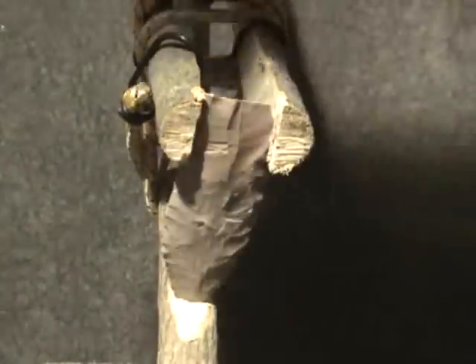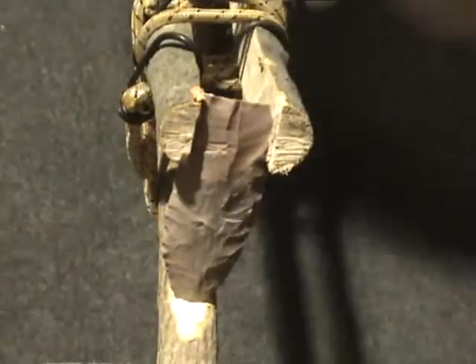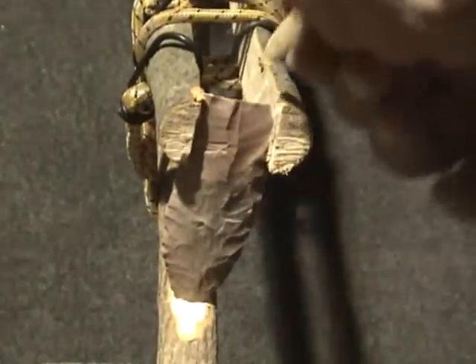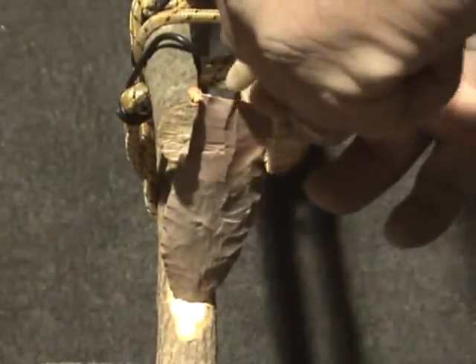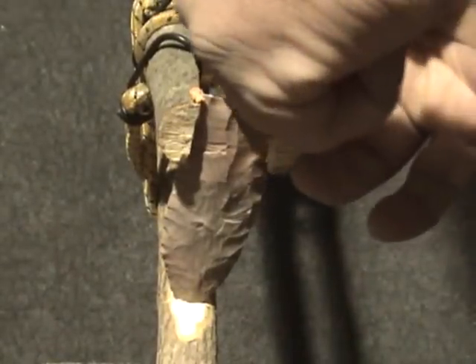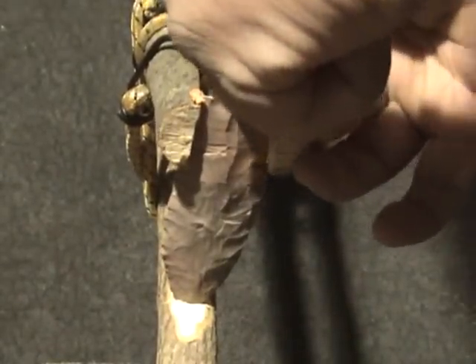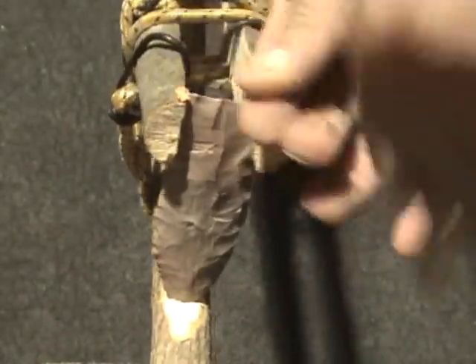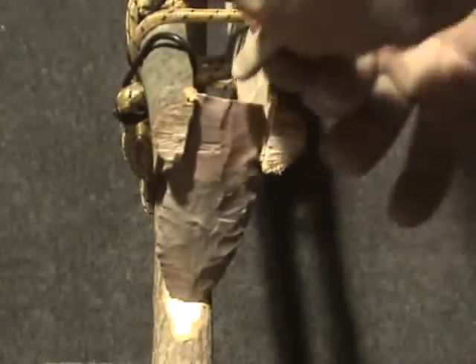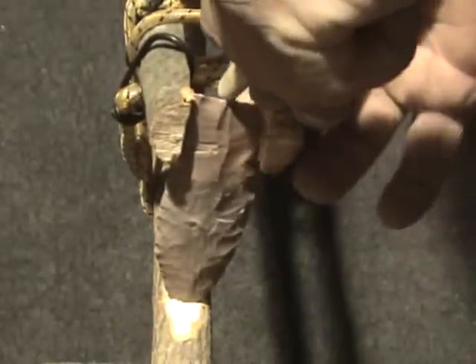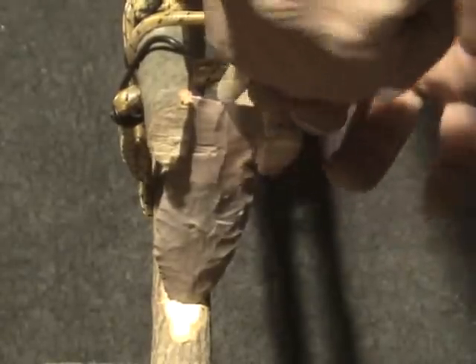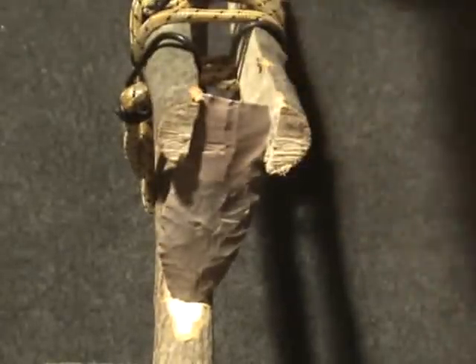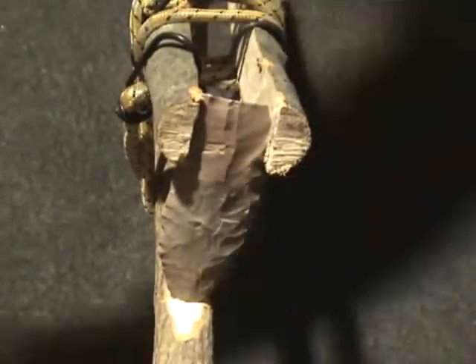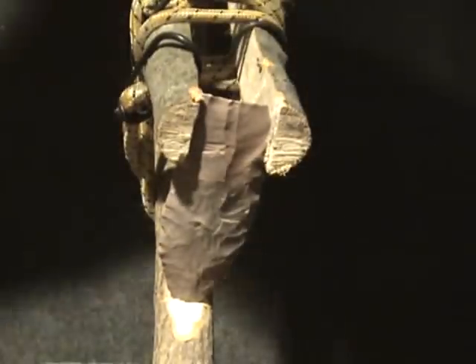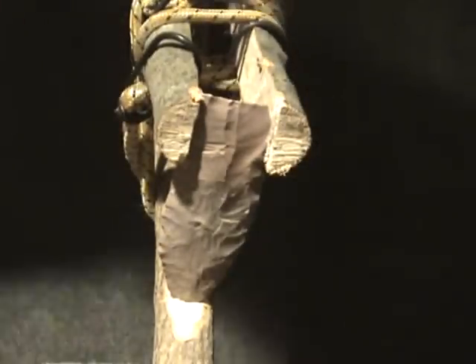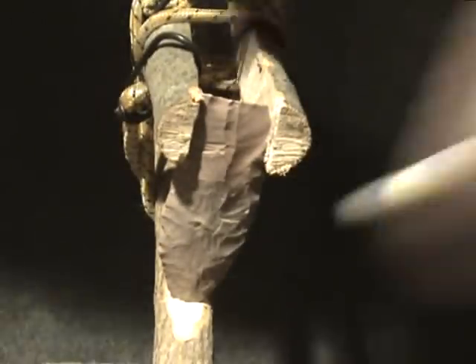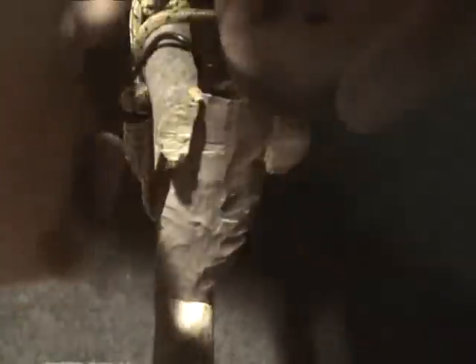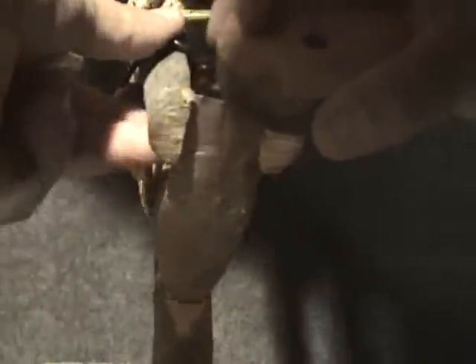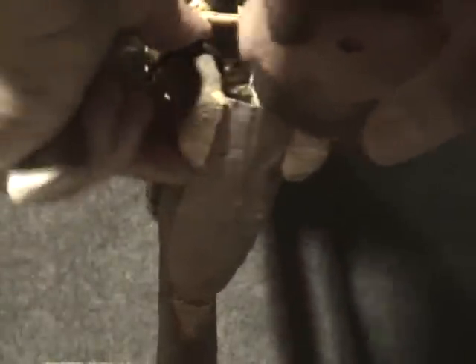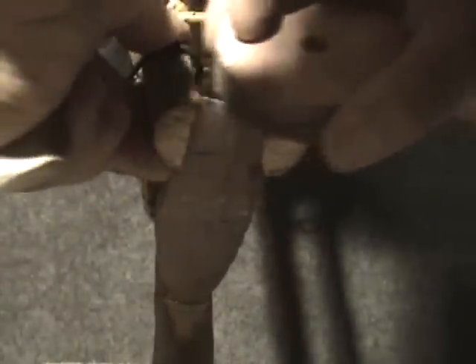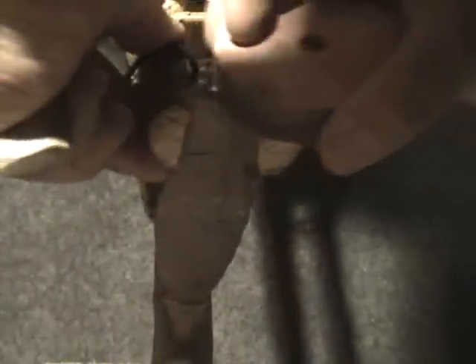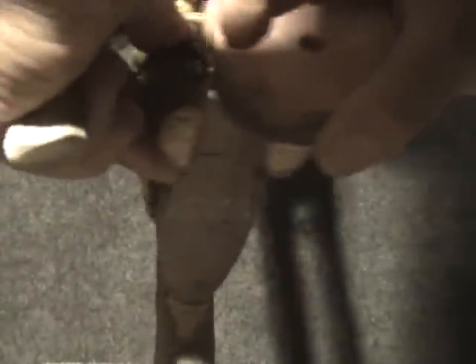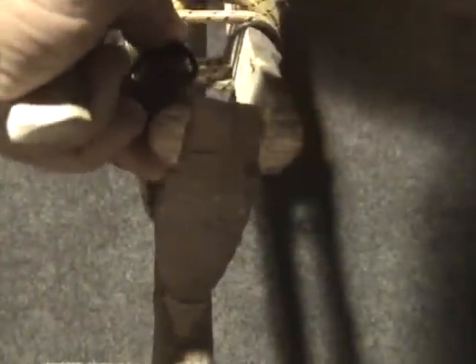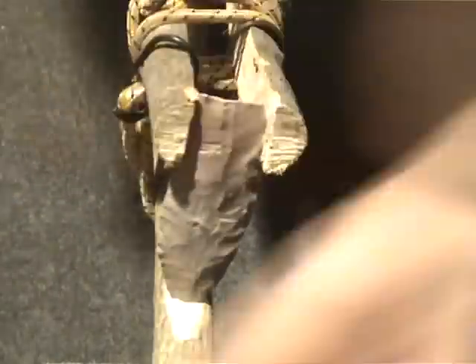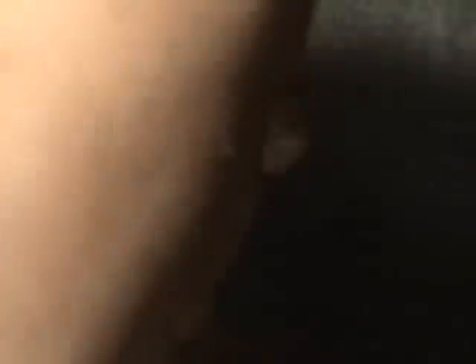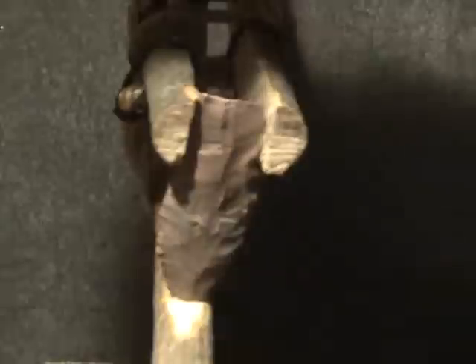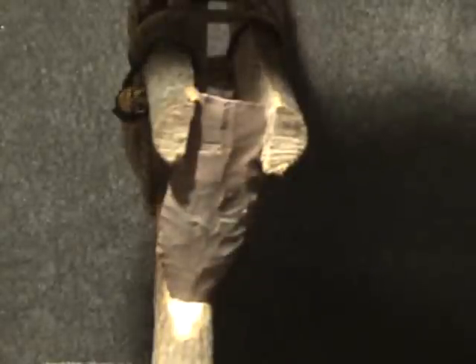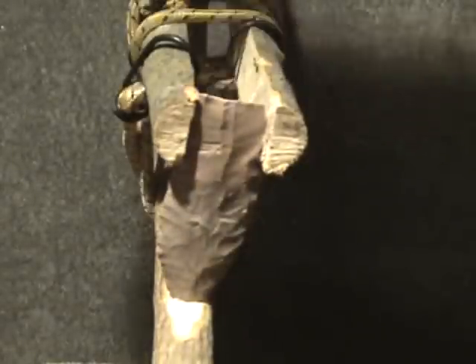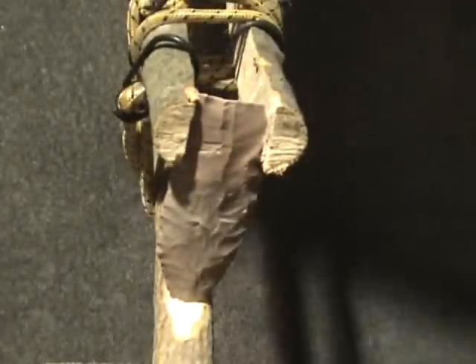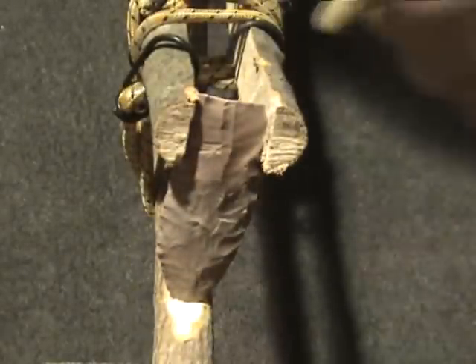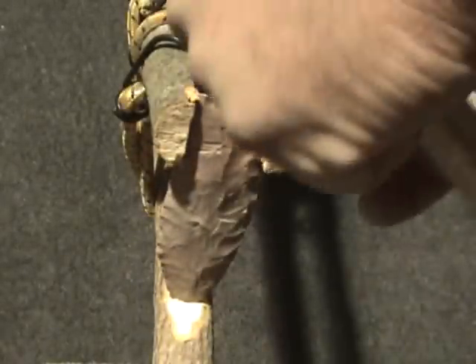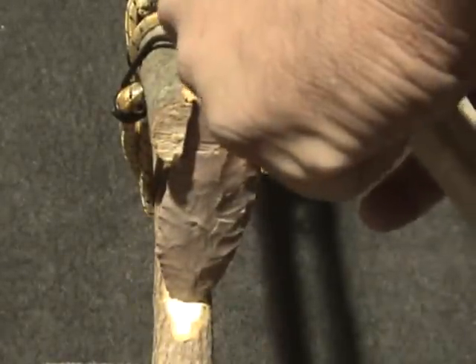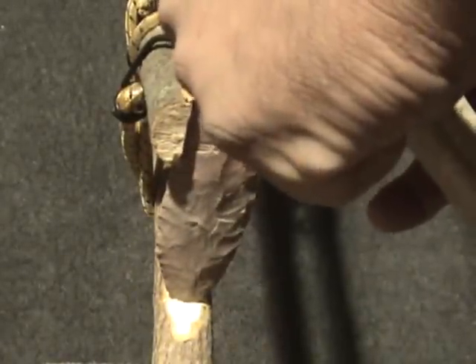Now I still need a flake out of the center, so I'm going to do it again. Let's see if I can't tie the flutes together.